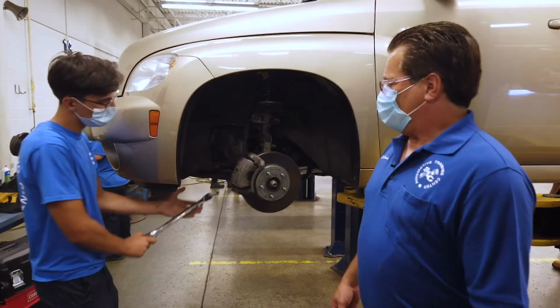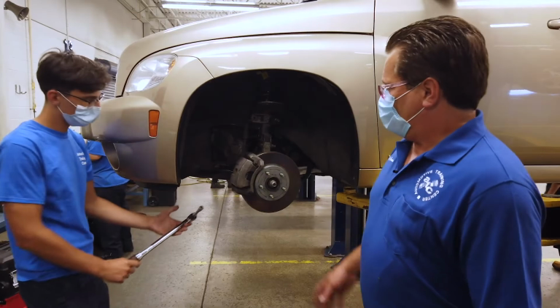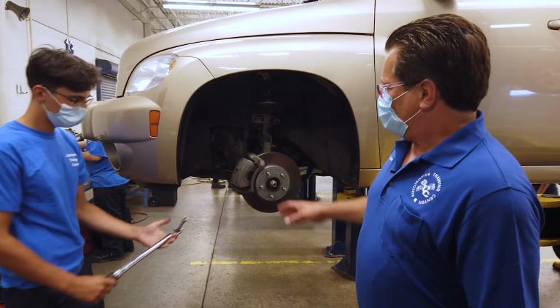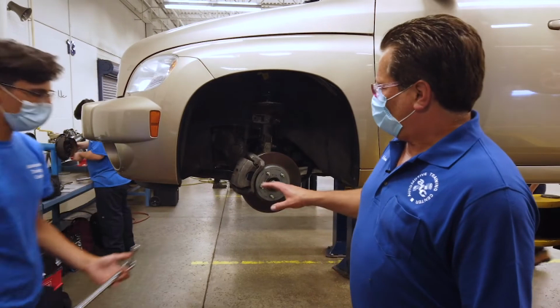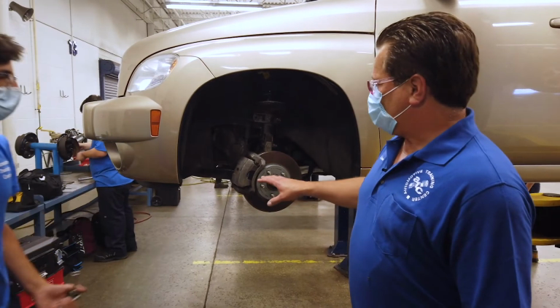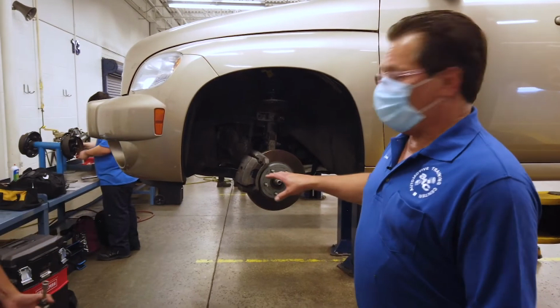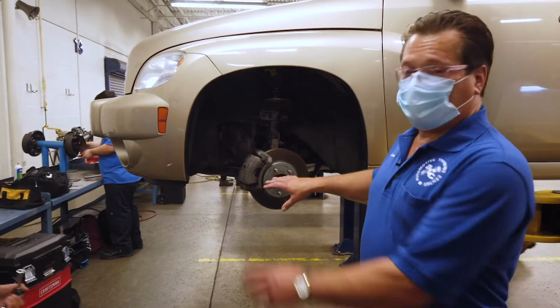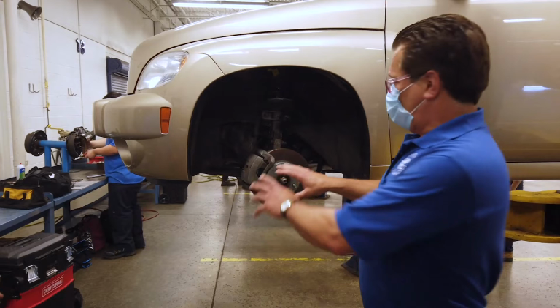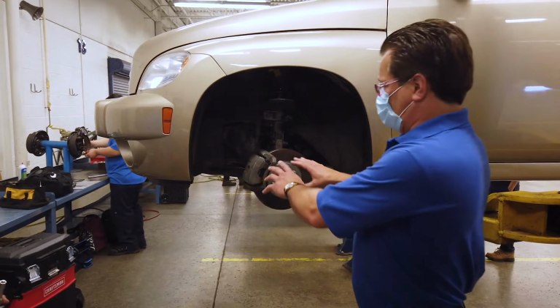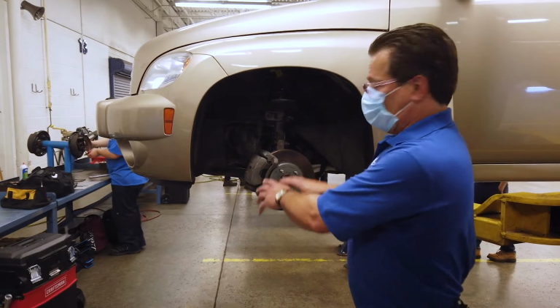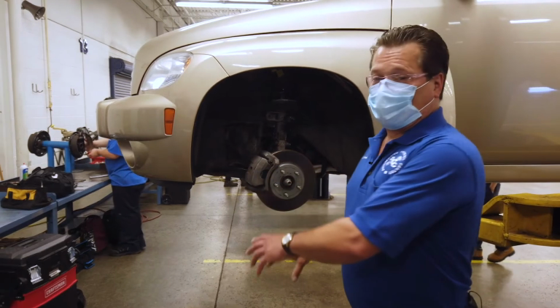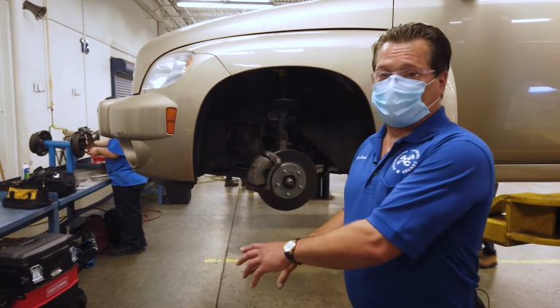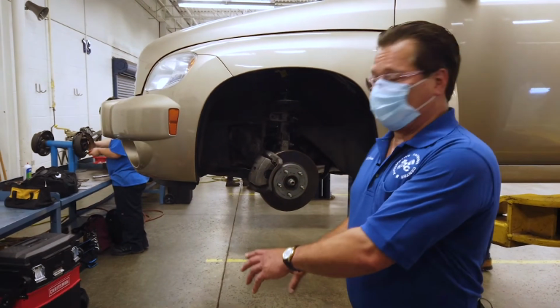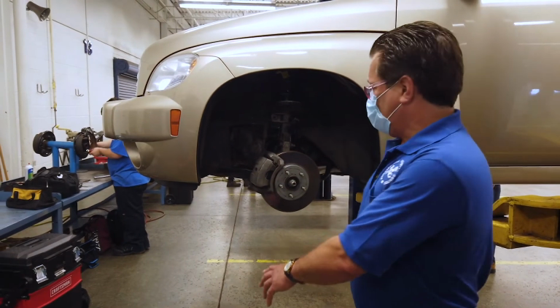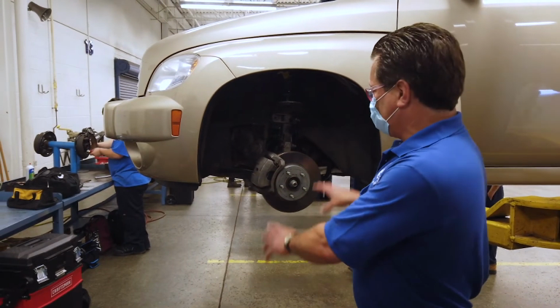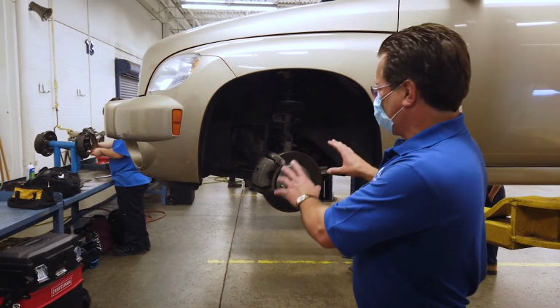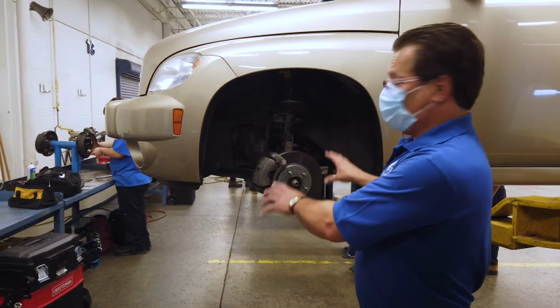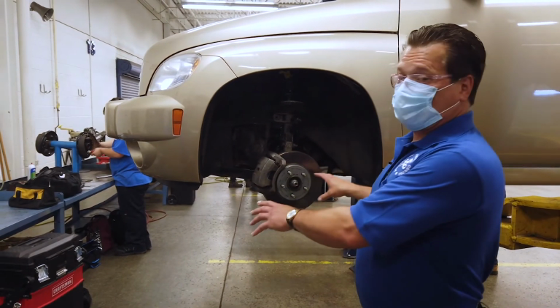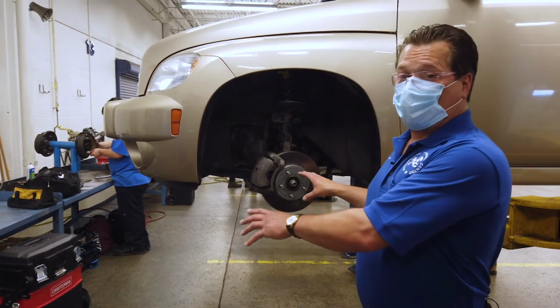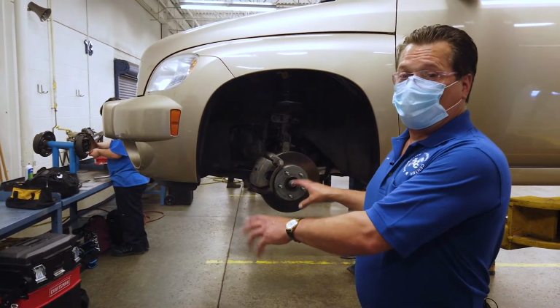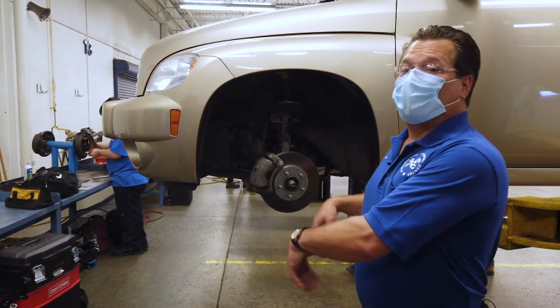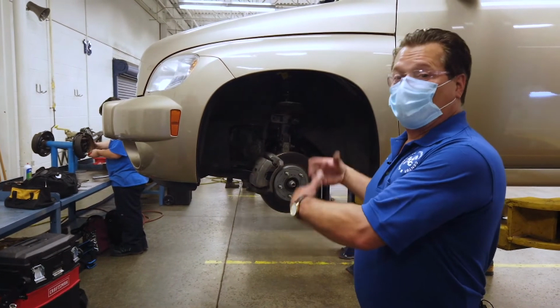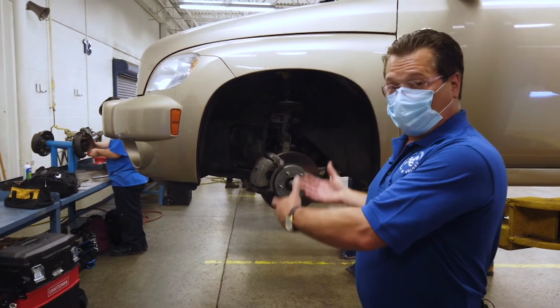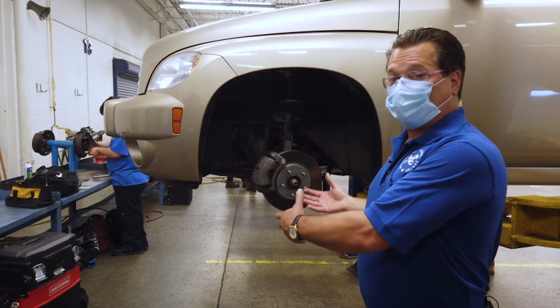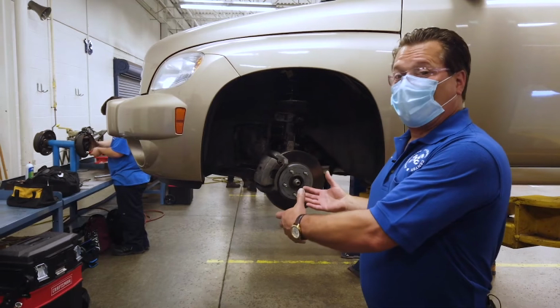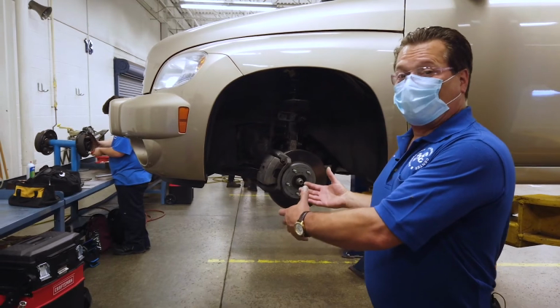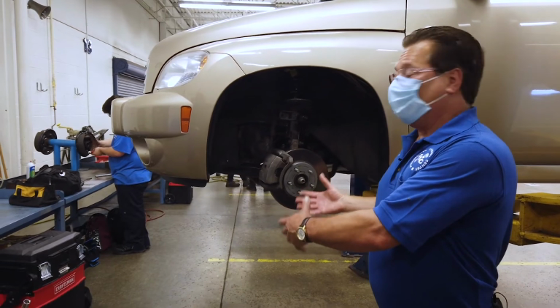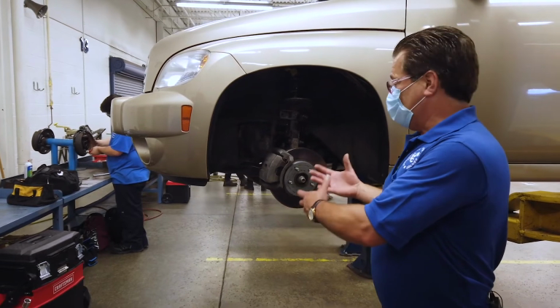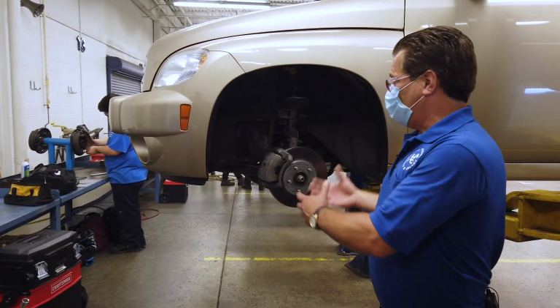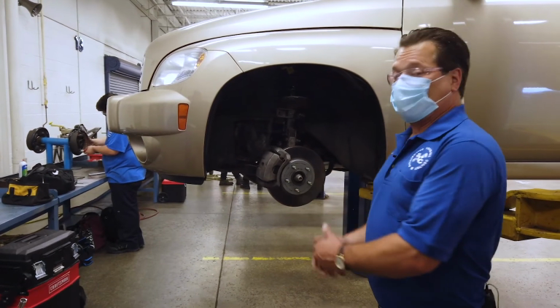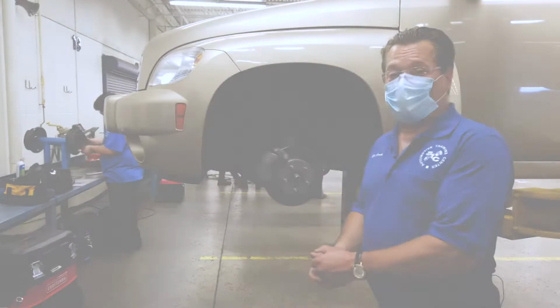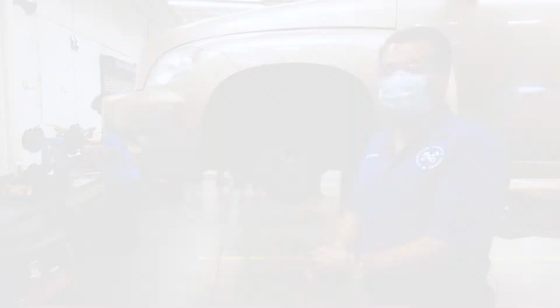Now that he's done torquing it down to specifications, he's just going to go ahead and reinstall the wheel. We're going to put a torque wrench on that also to get the lugs where they belong. And he's going to take it for a road test and make sure the brakes are okay. That's it.